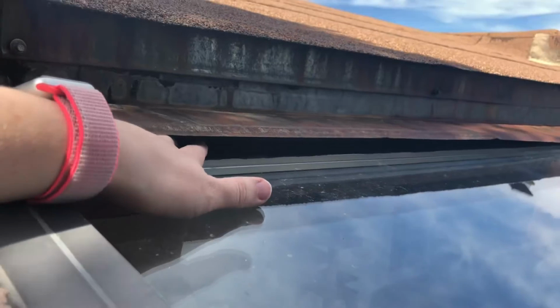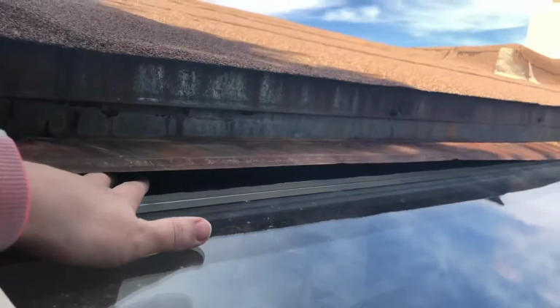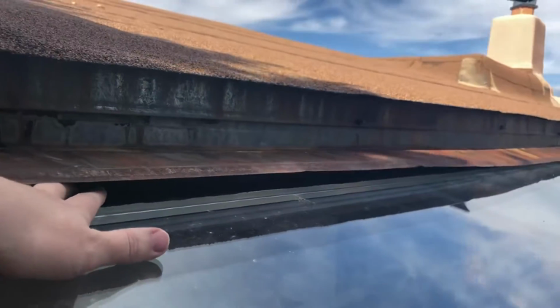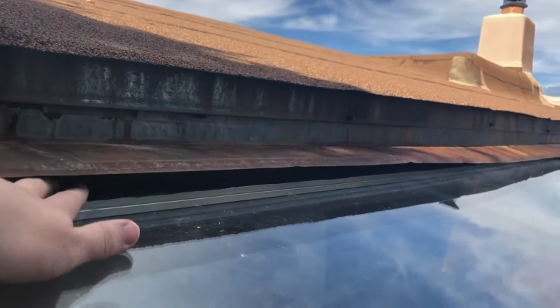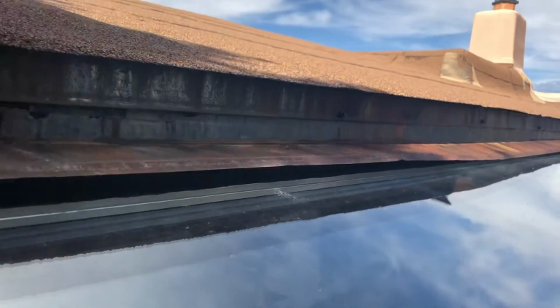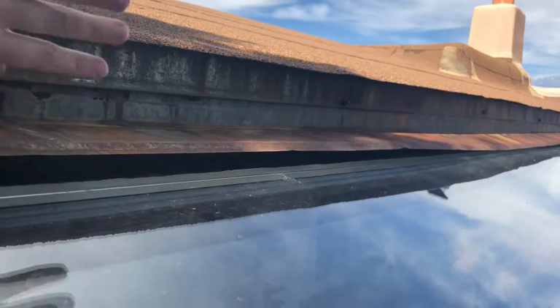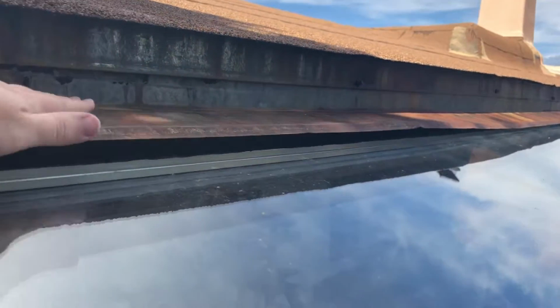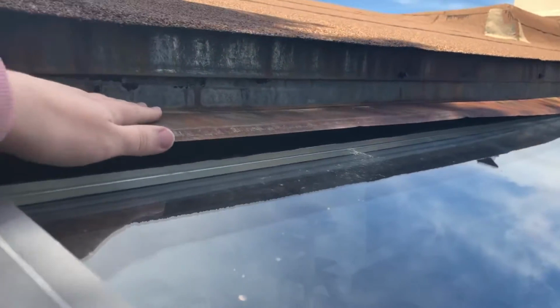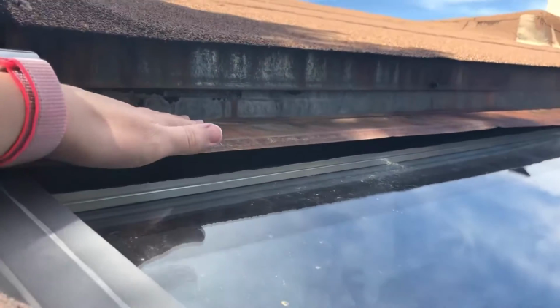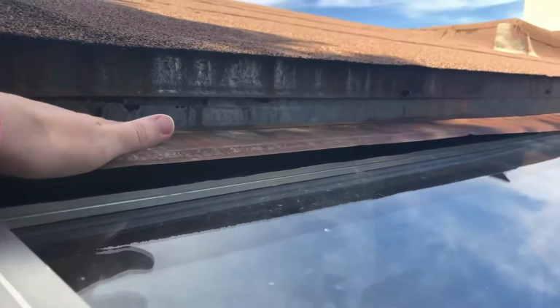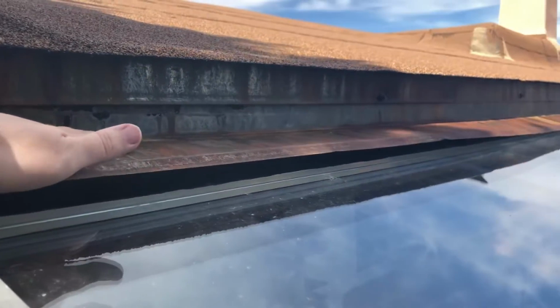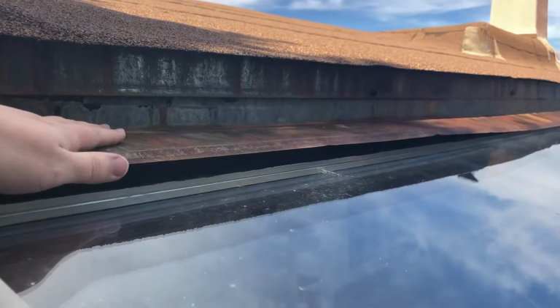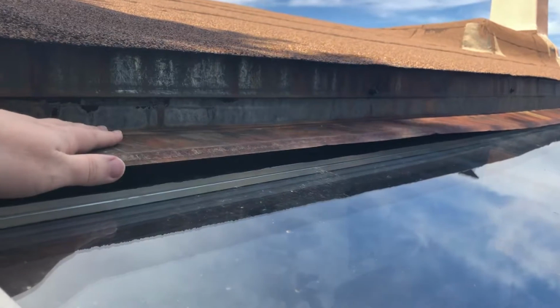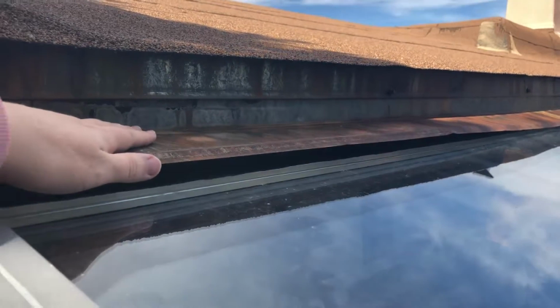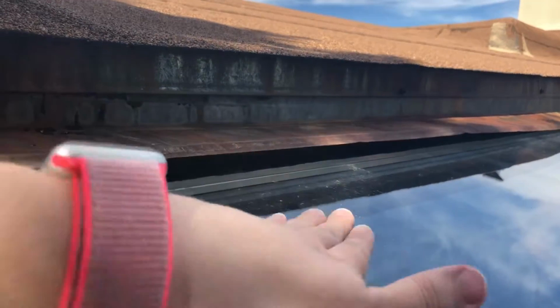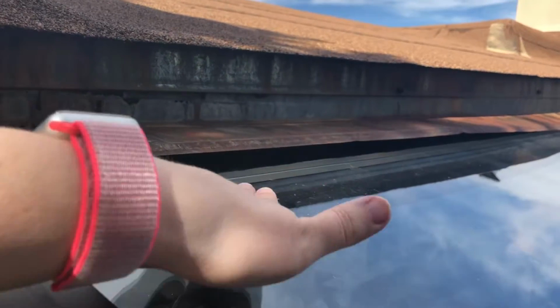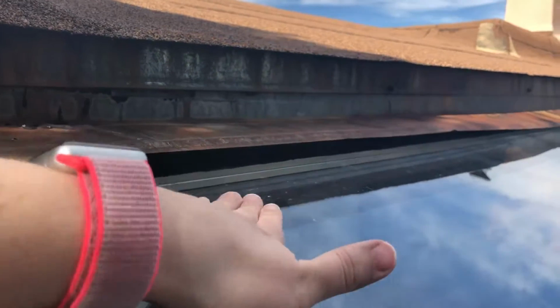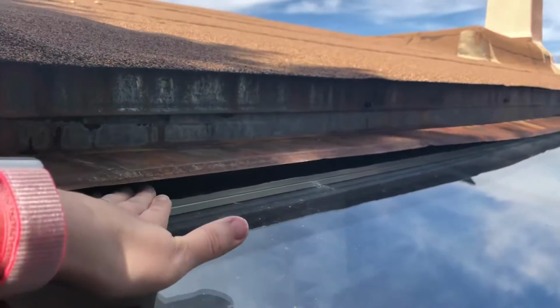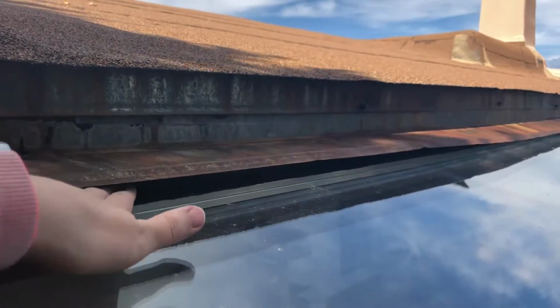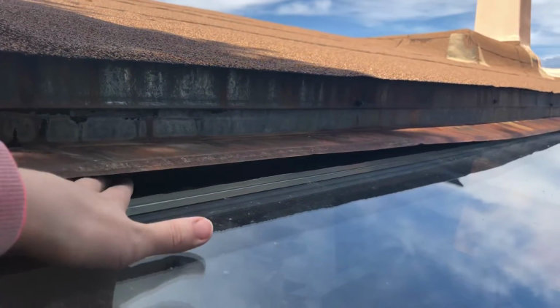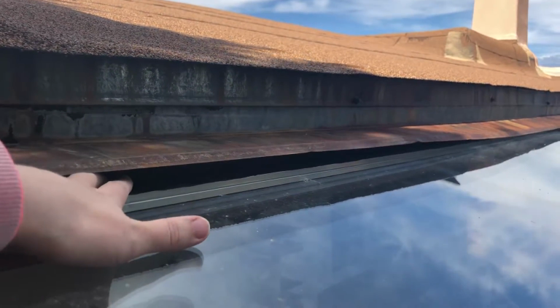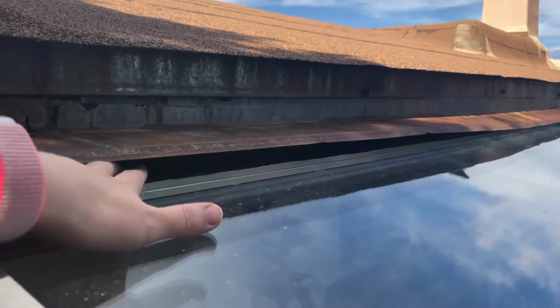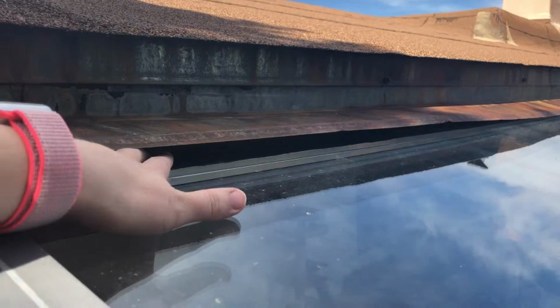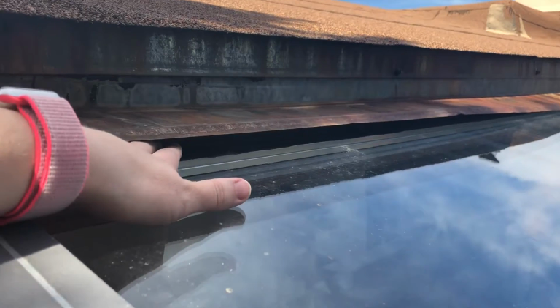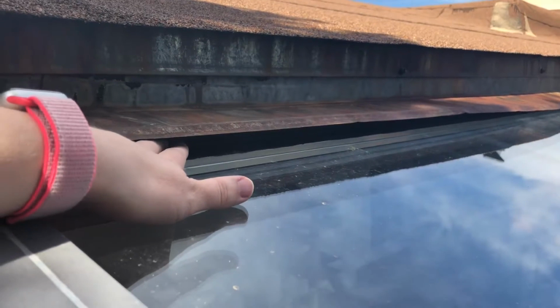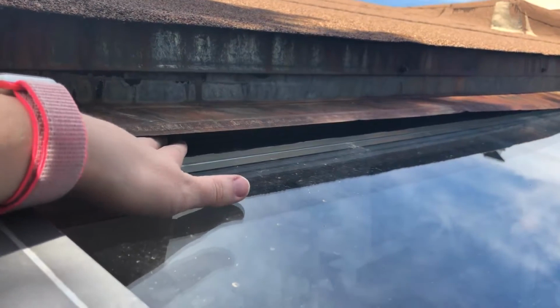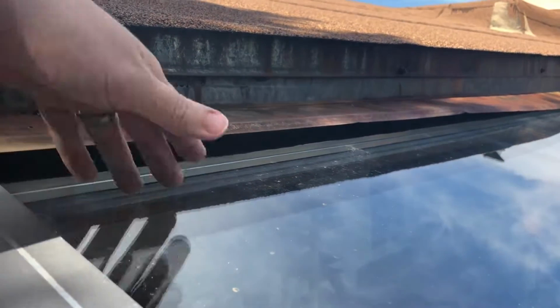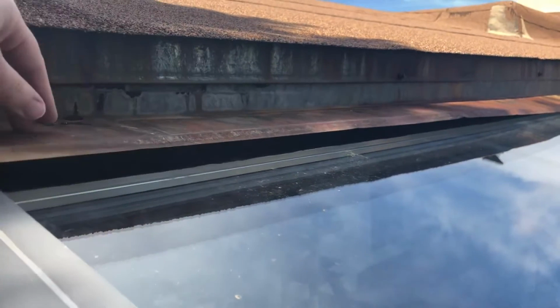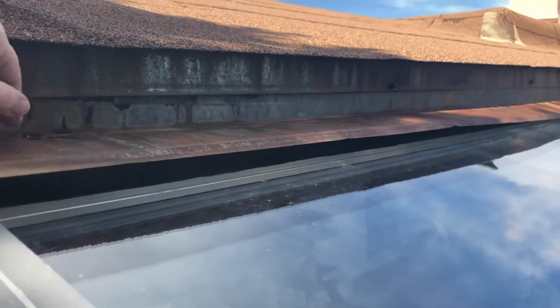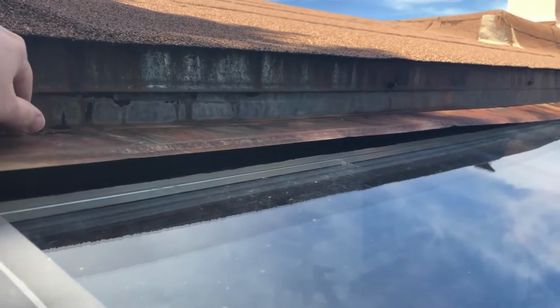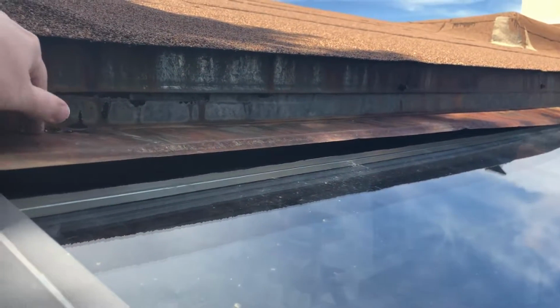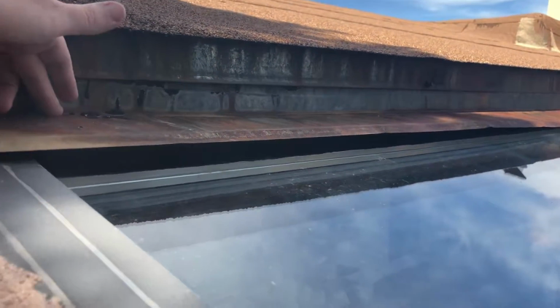The only thing that's keeping rain from literally just falling straight in is this piece of flashing here, but any time there's enough wind to blow it this way, if it gets under this flashing, it's just going to fall down inside the house. And that's where our water leakage is coming from.